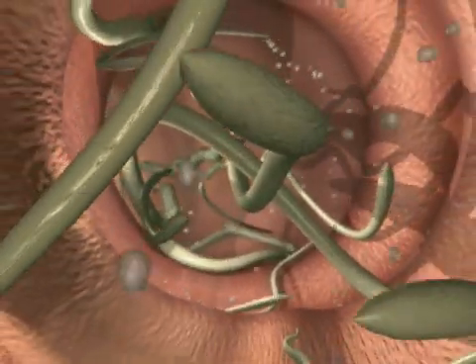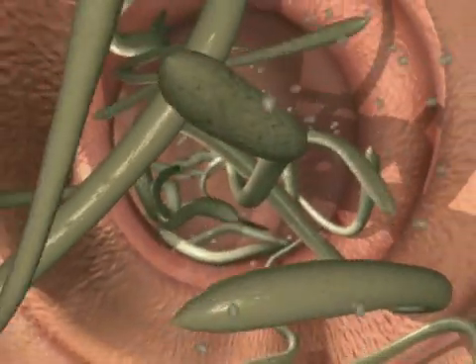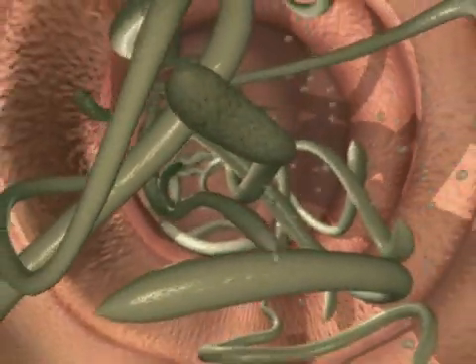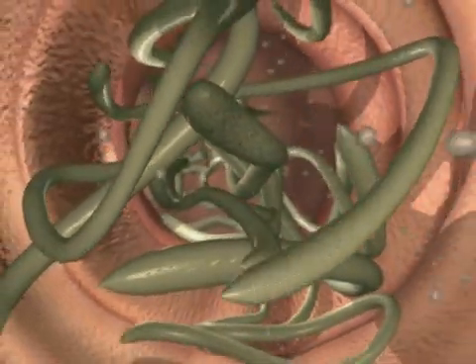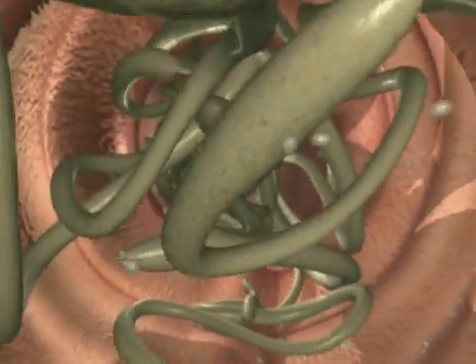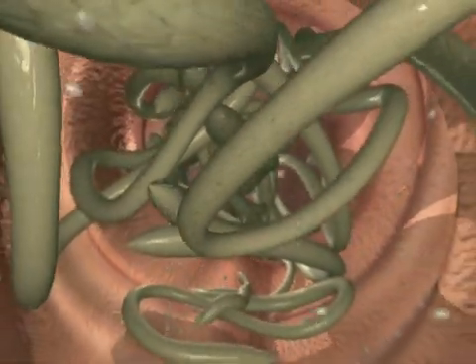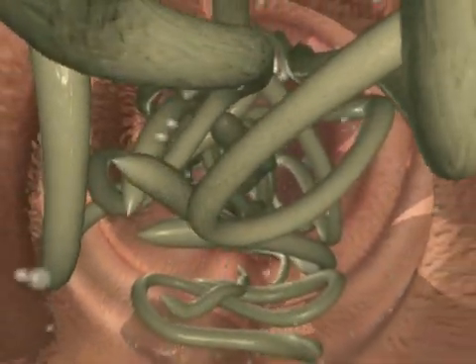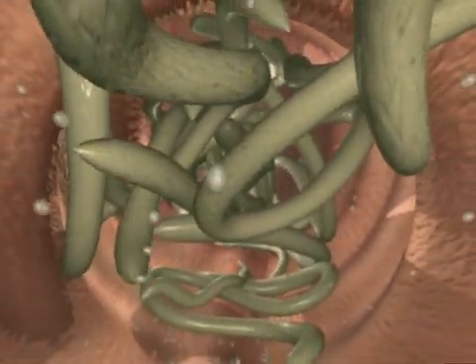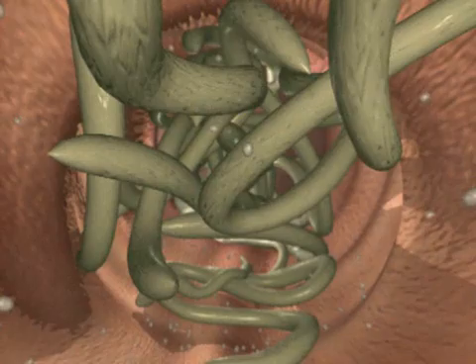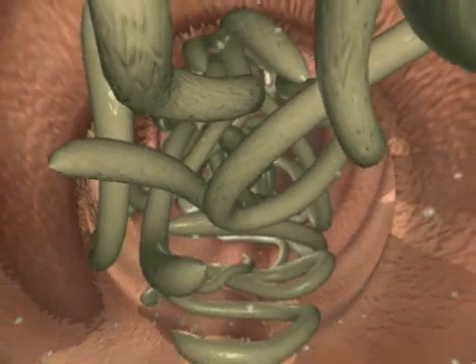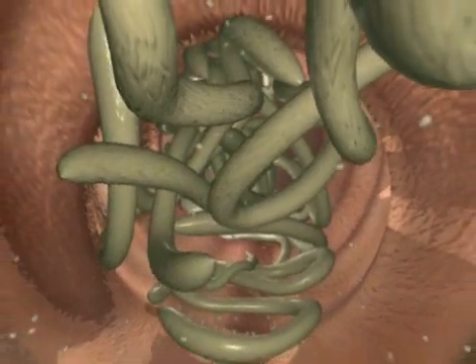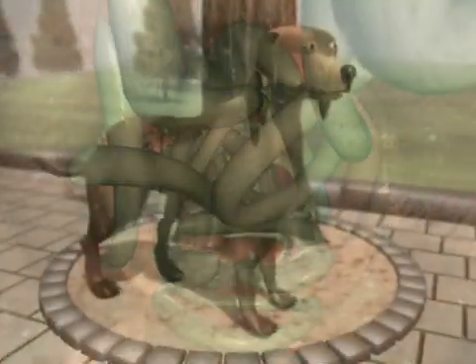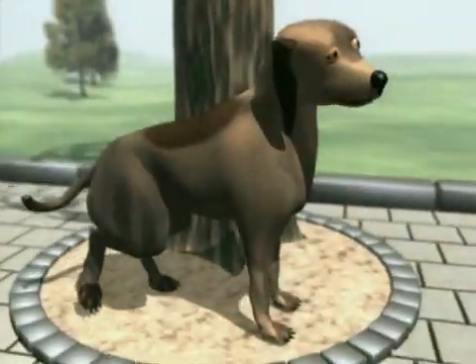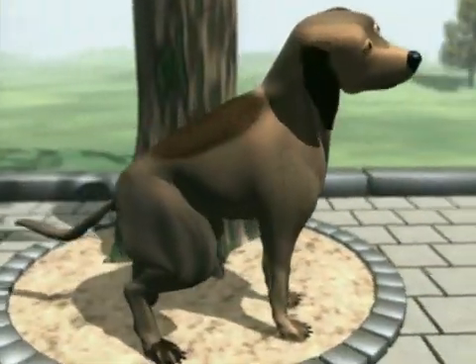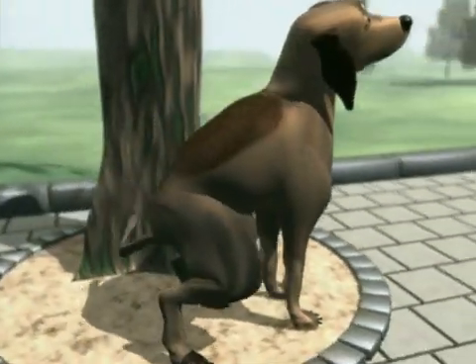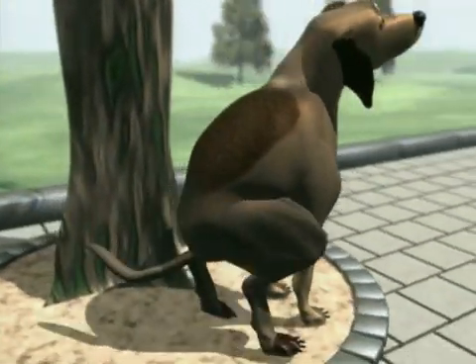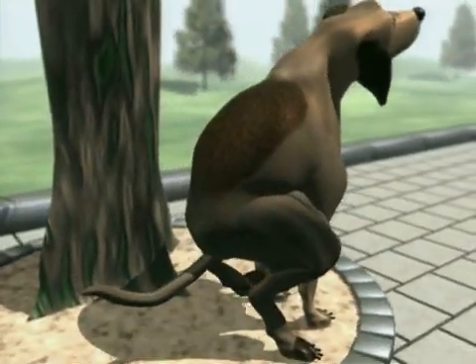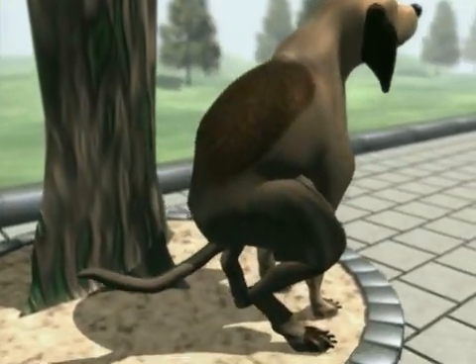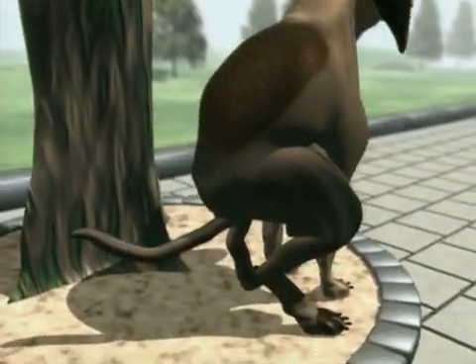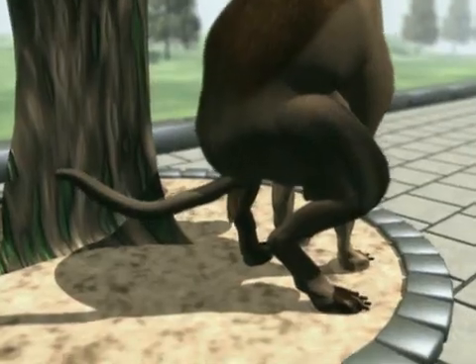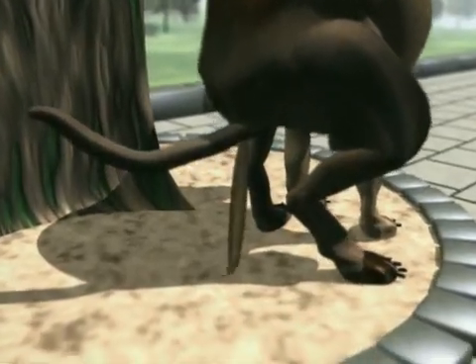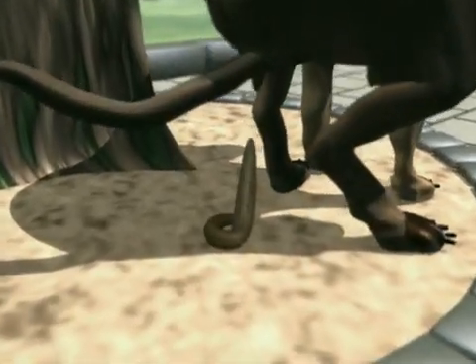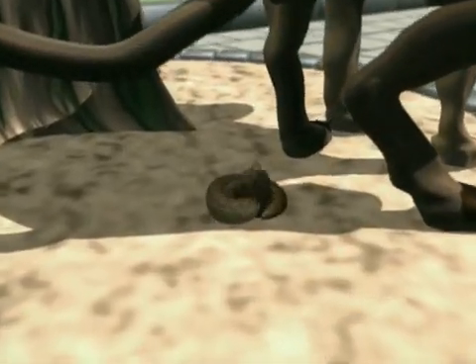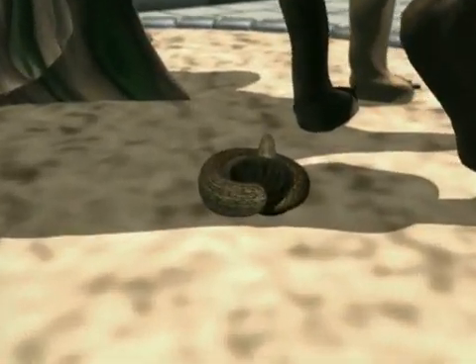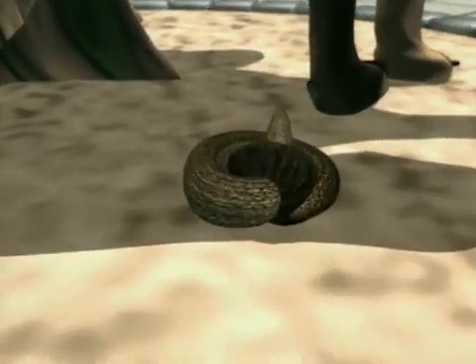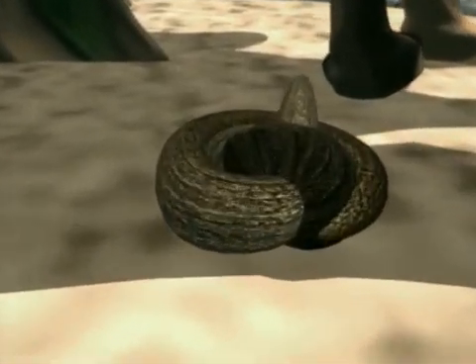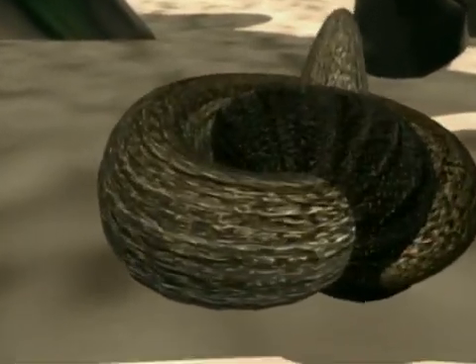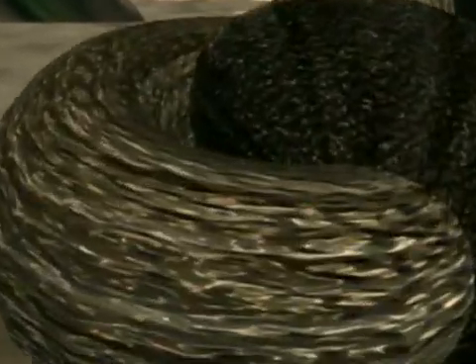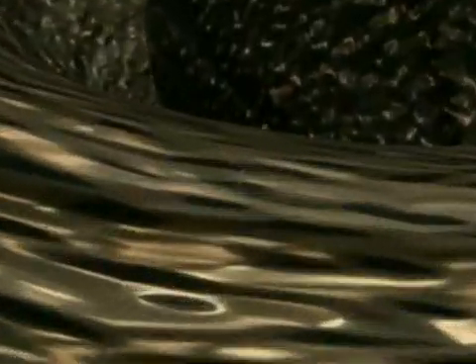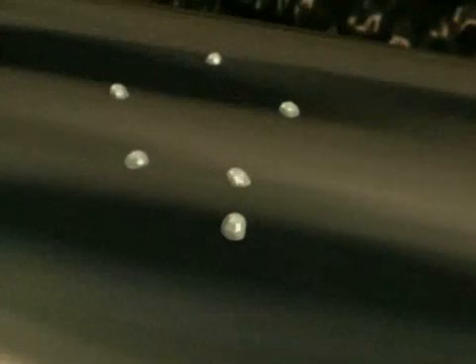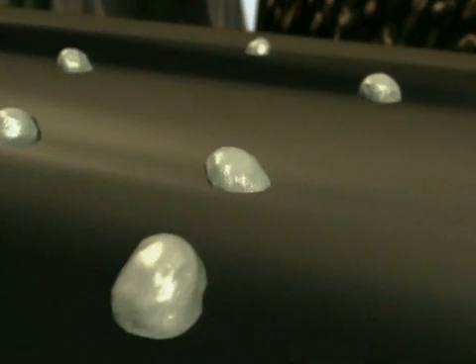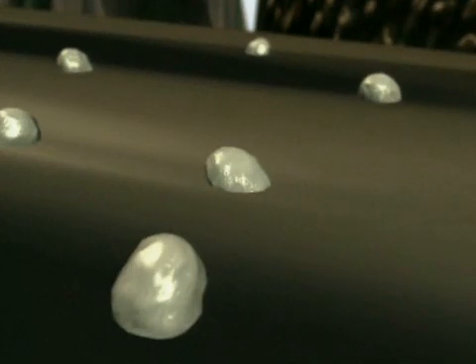Adult worms can produce up to 200,000 eggs daily. The worm eggs, which are invisible to the naked eye, are excreted in the animal's faeces. They are able to survive for several years in the soil and act as a source of infection for other animals.